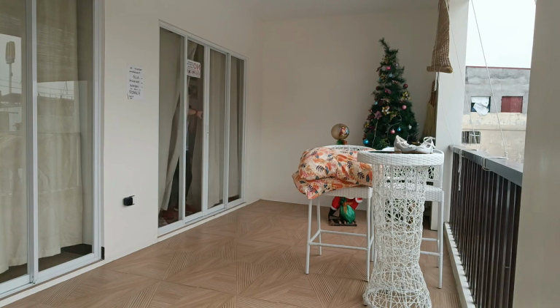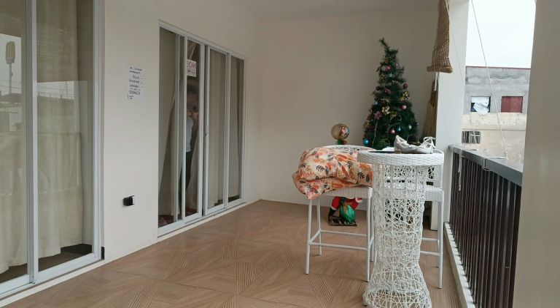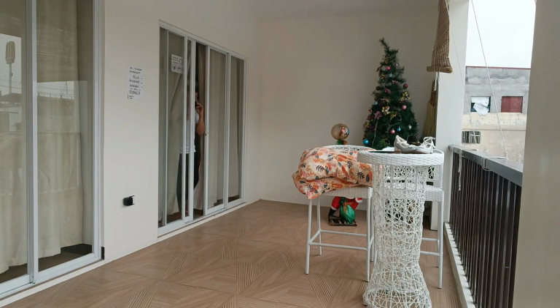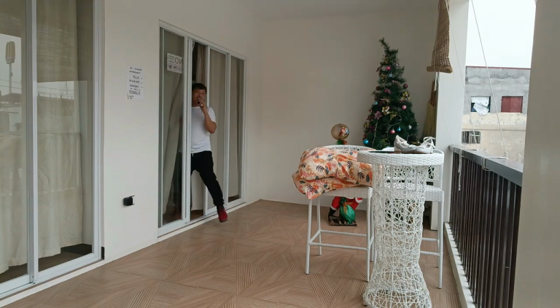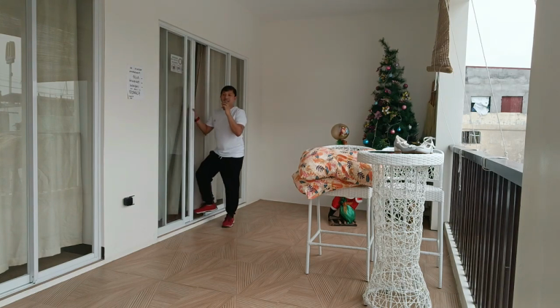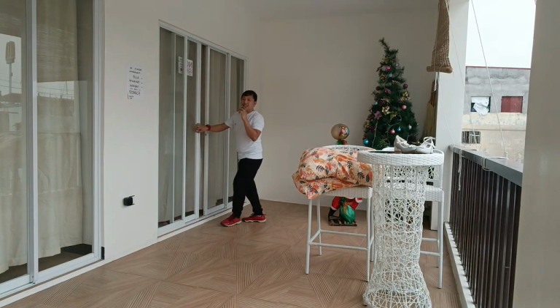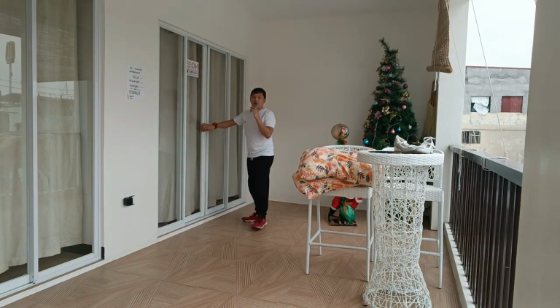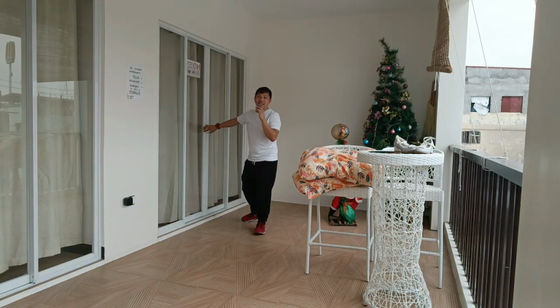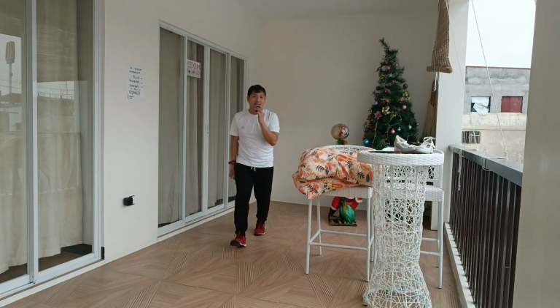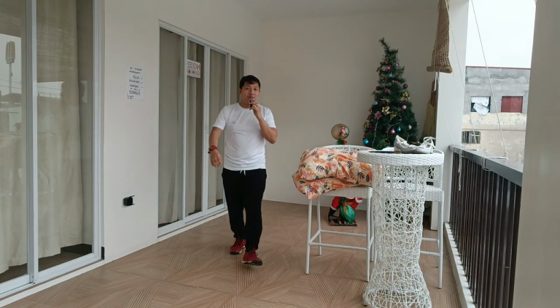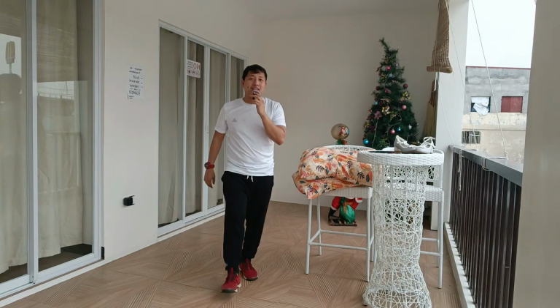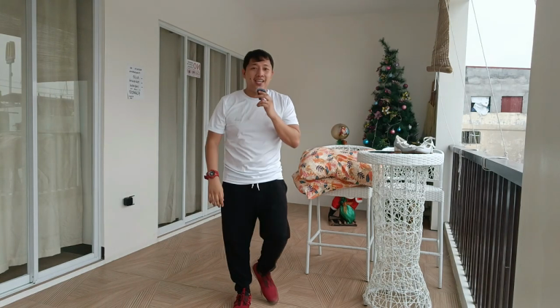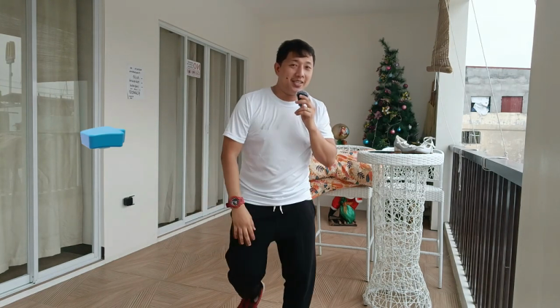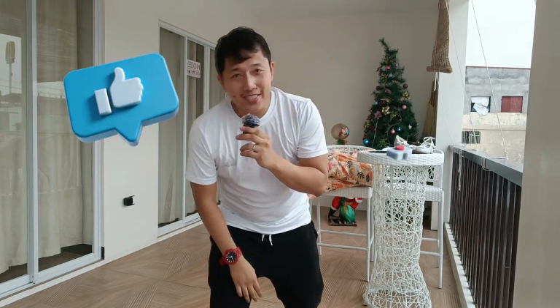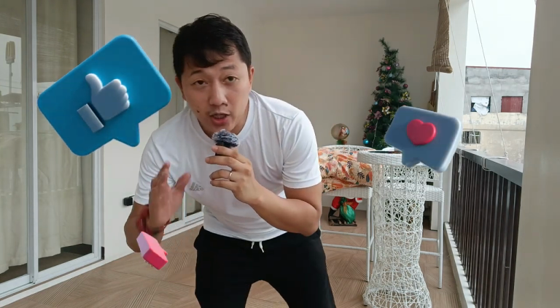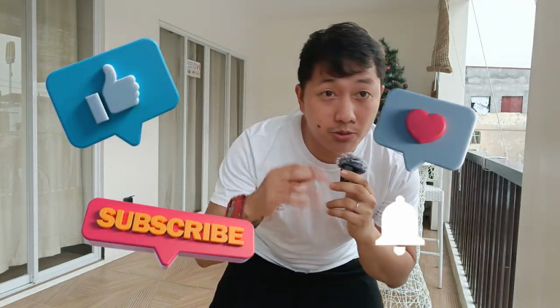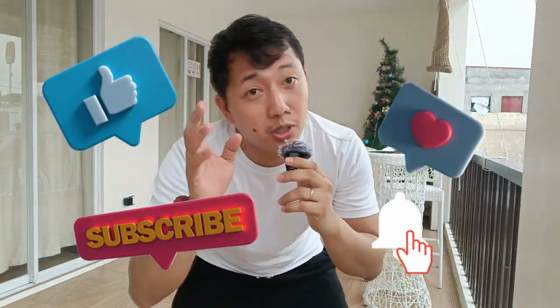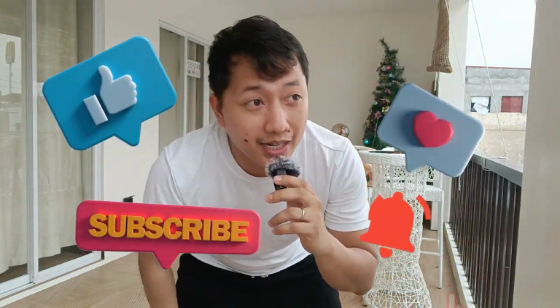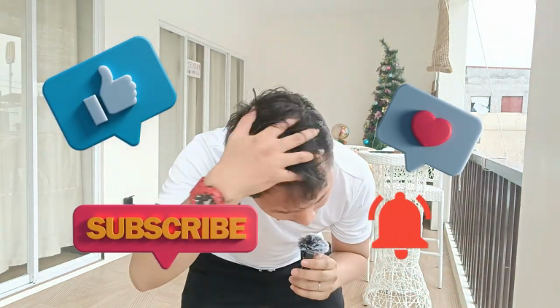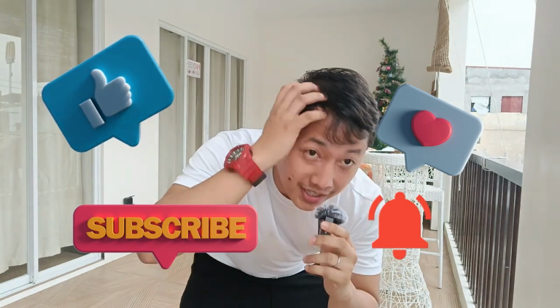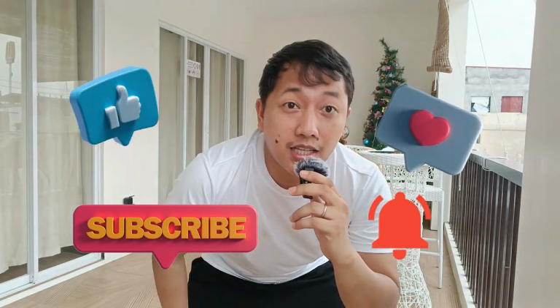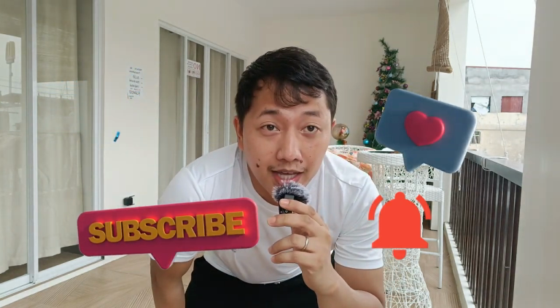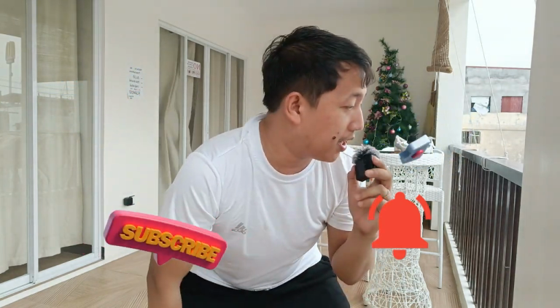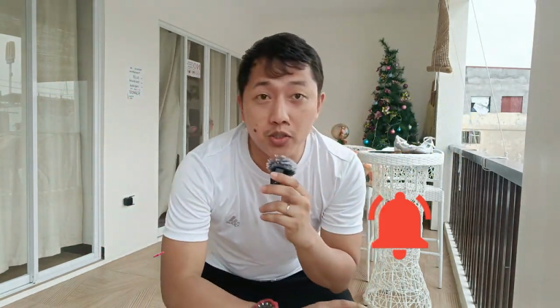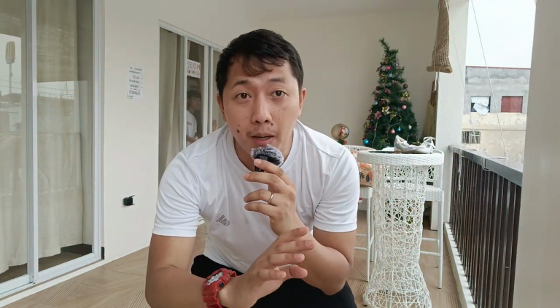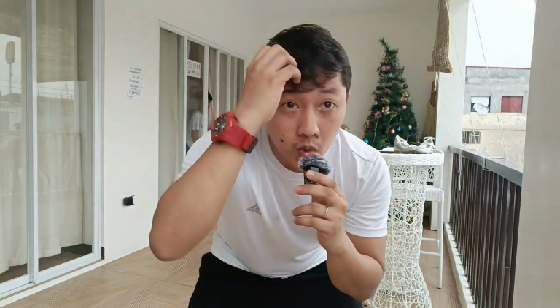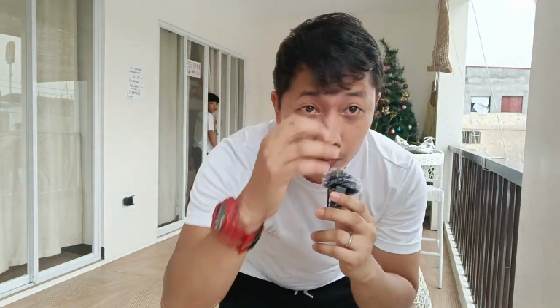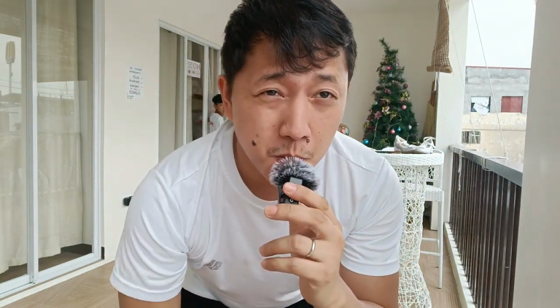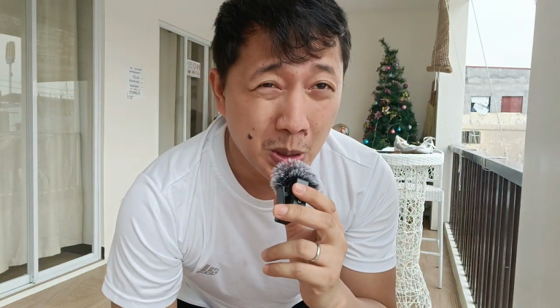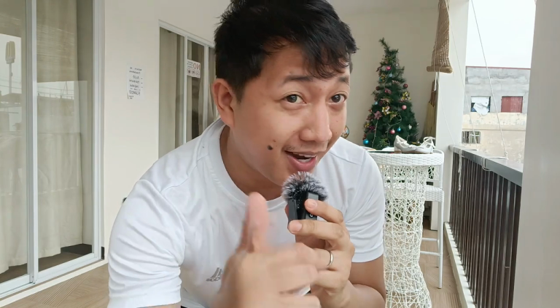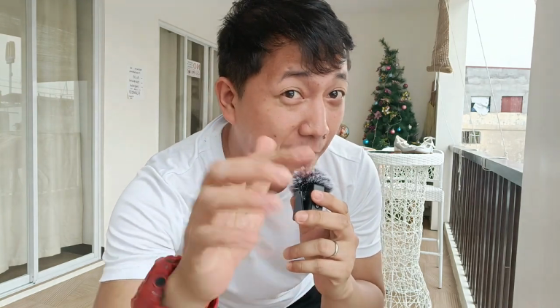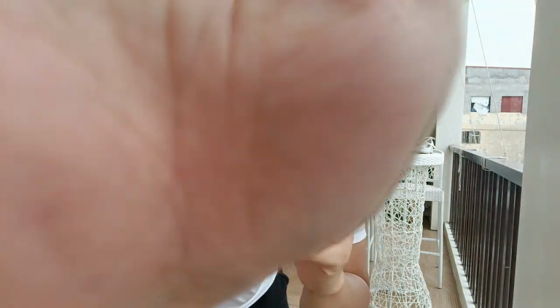Lalabas na po ako sa room. And I think we're good. Gumagana naman po itong ating mic. Please like, comment, subscribe. At huwag nyo kalimutan na click ang notification para ma-updated sa lahat ng mga video. Bye-bye. I love you.